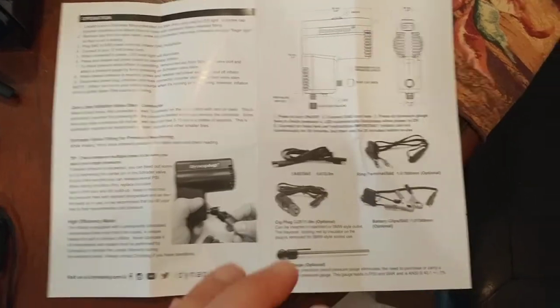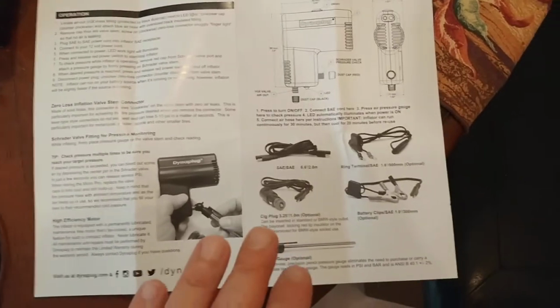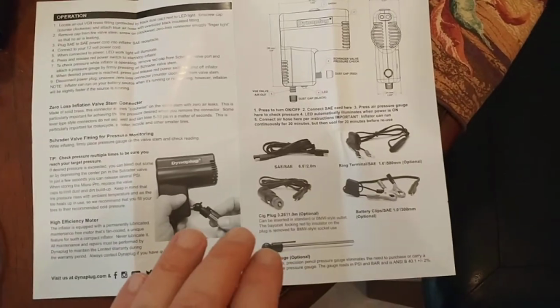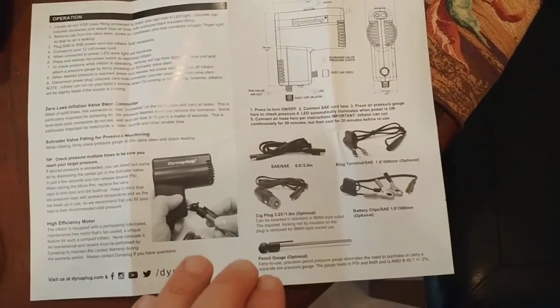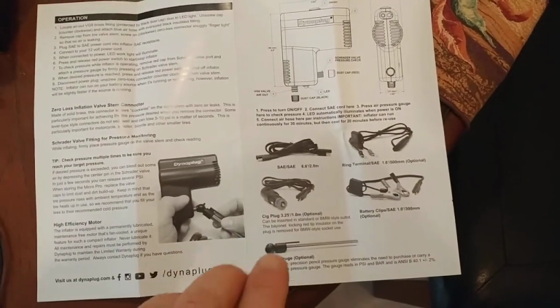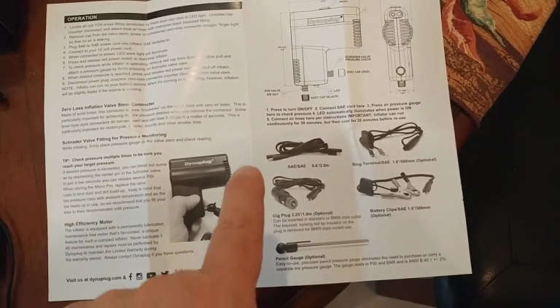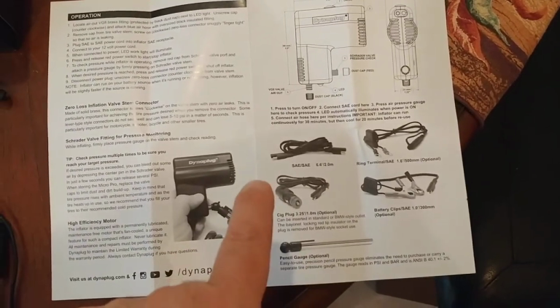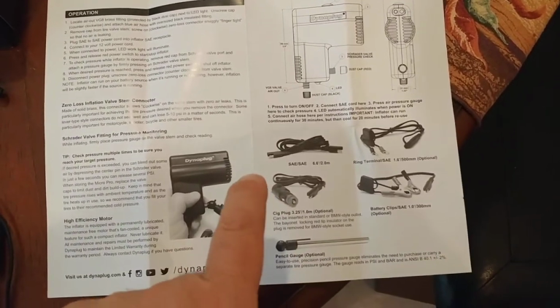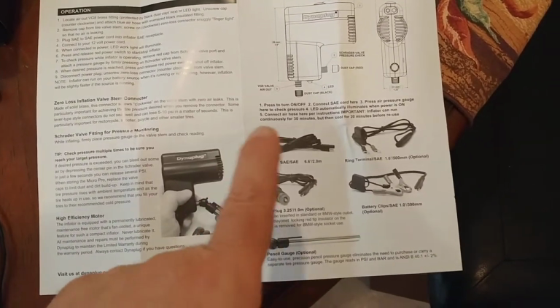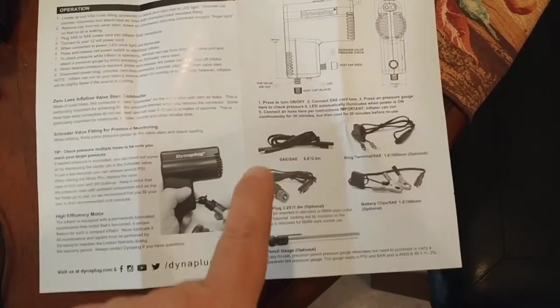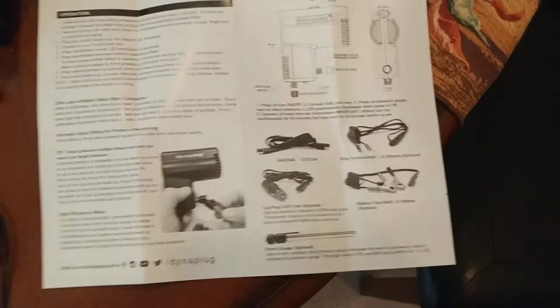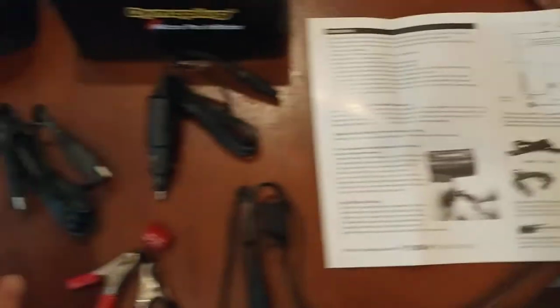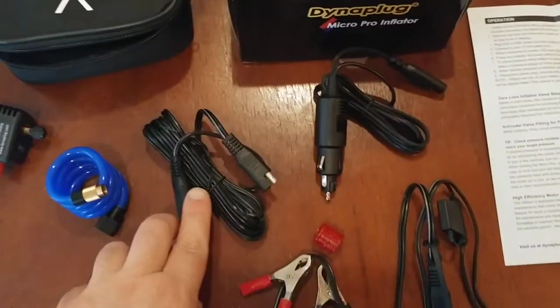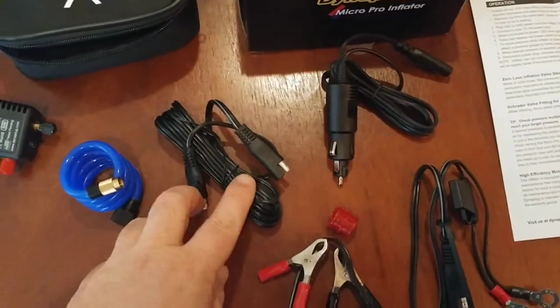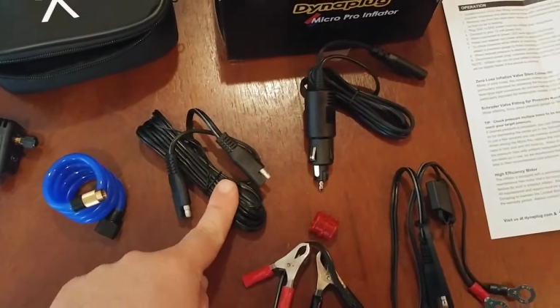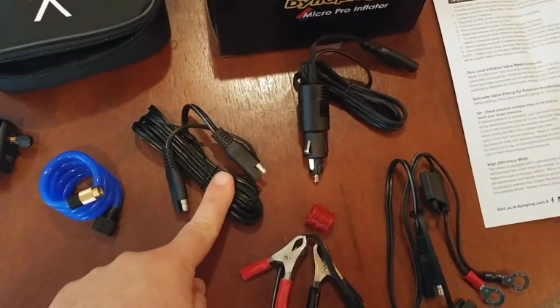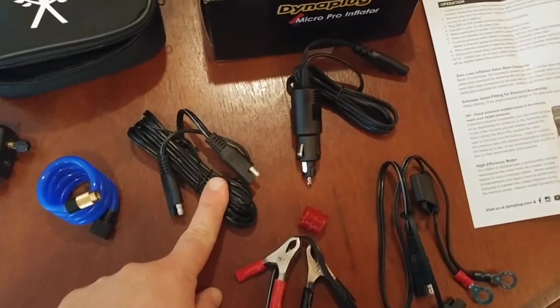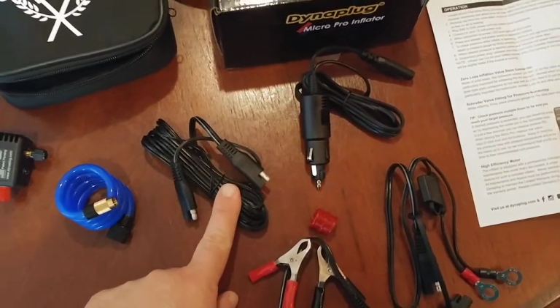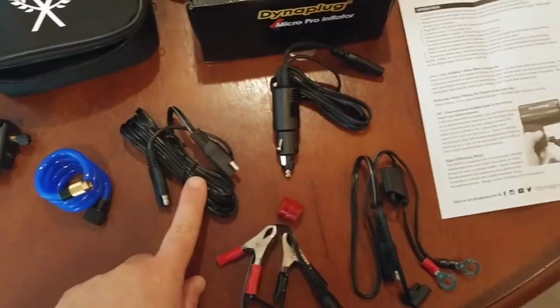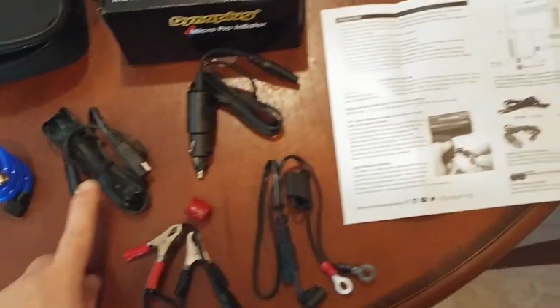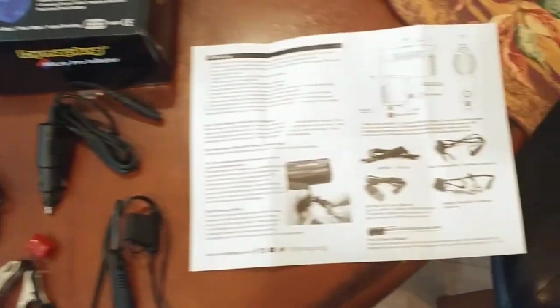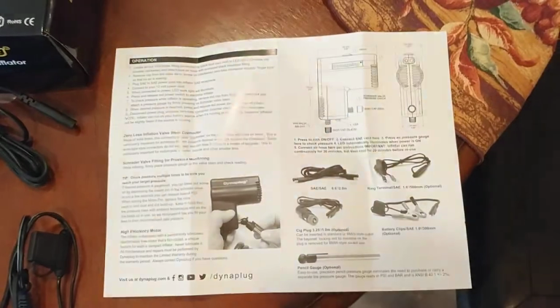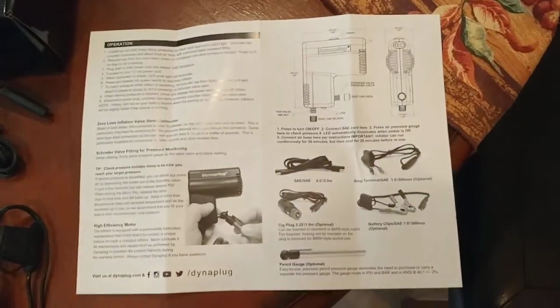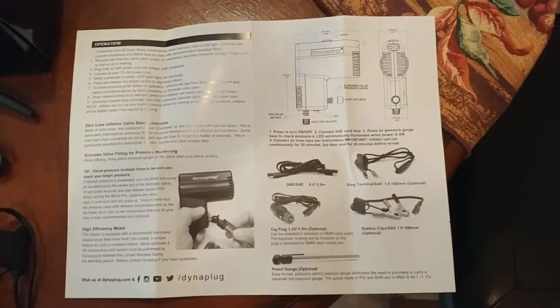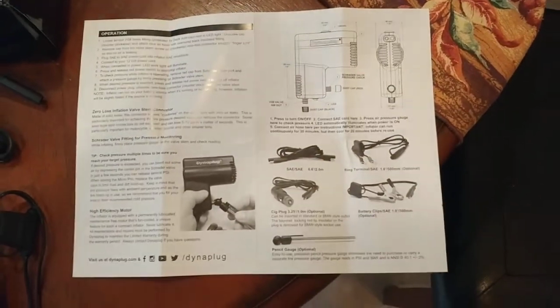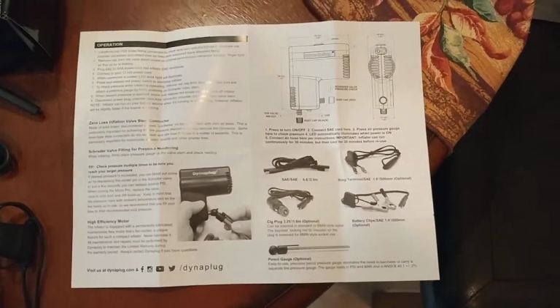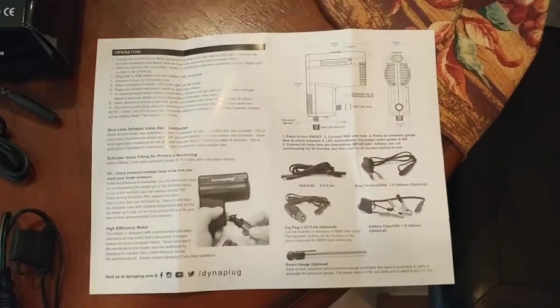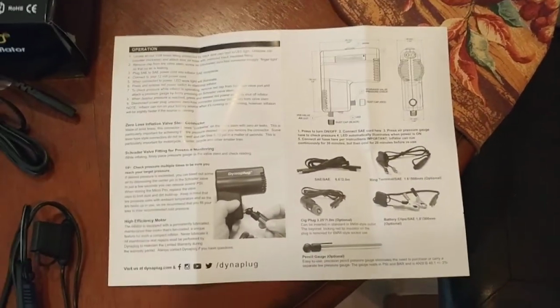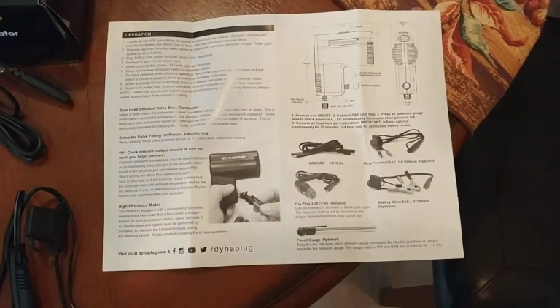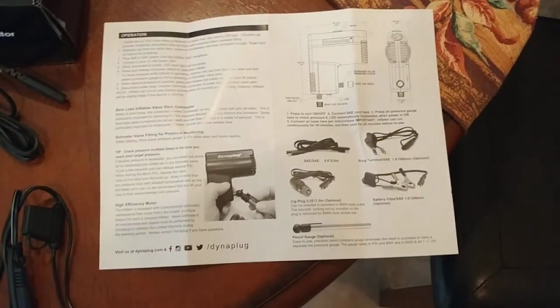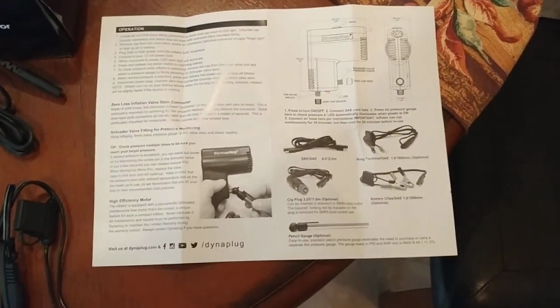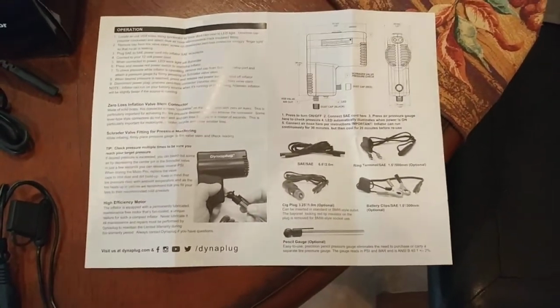It tells you what your different power options are. You've got an SAE to SAE connection — this one right here. It's a little over six feet — I believe it's six feet, about five inches or so — which is plenty to get from your battery to your rear tire or your front tire.